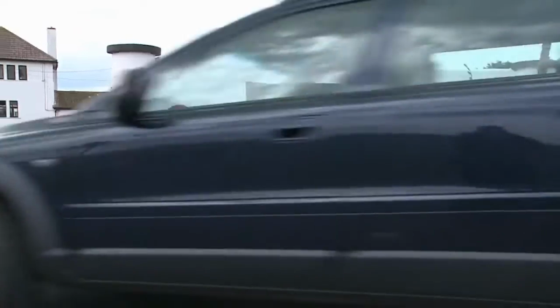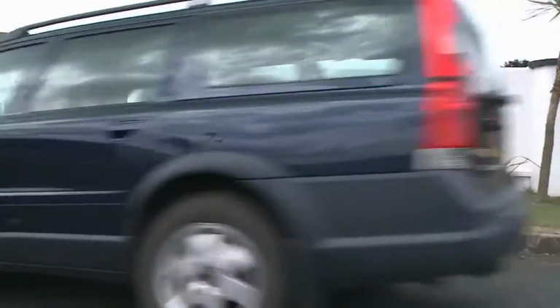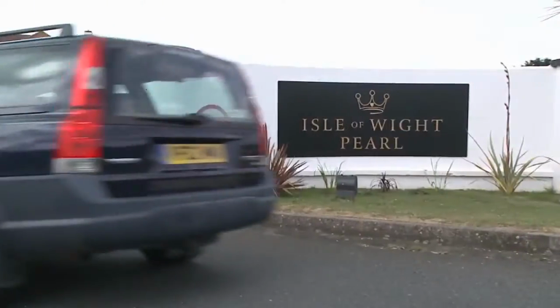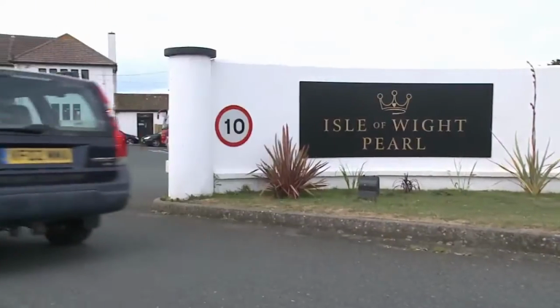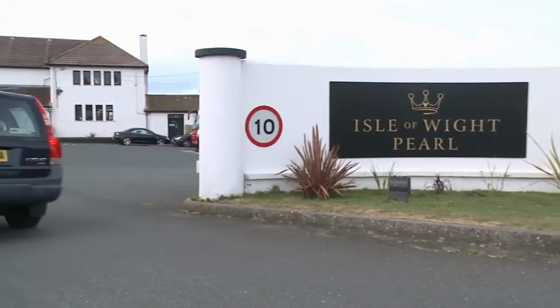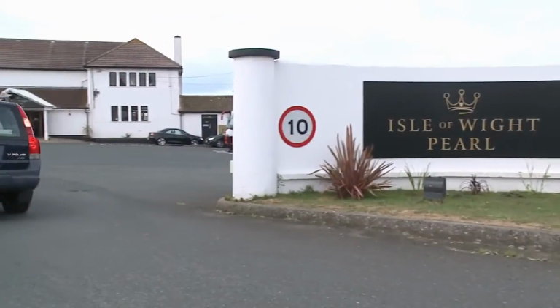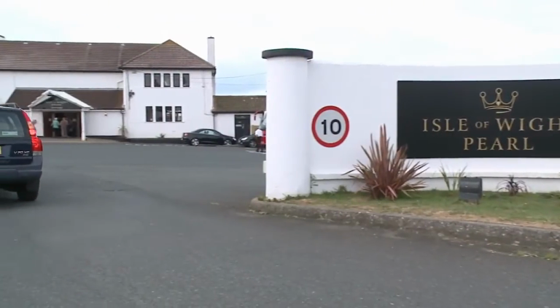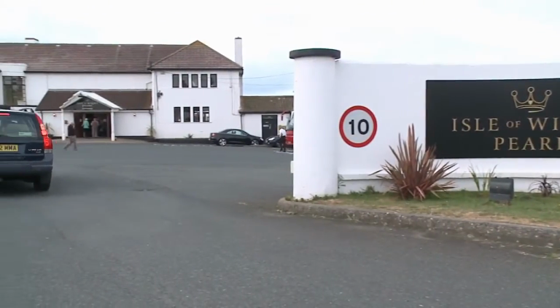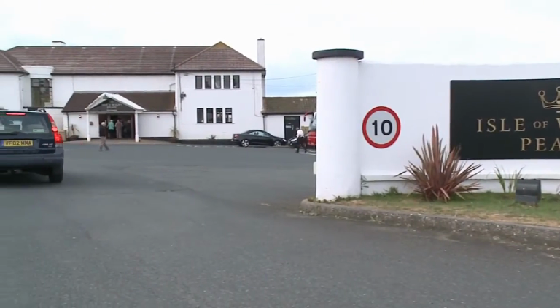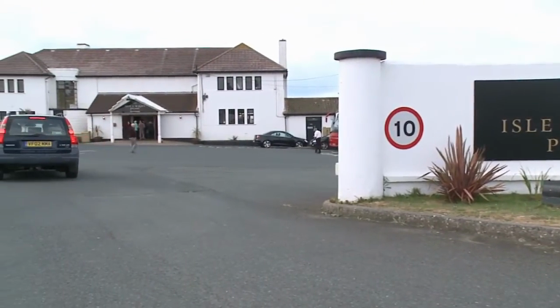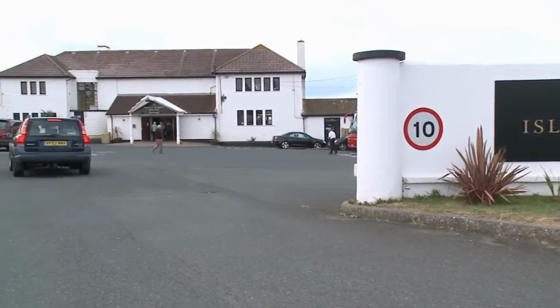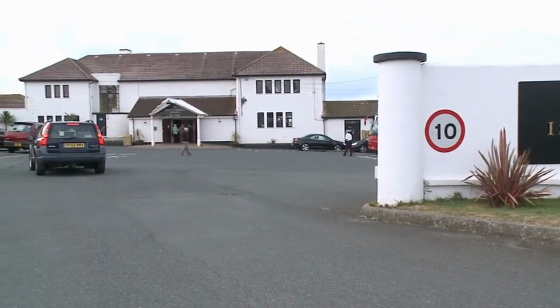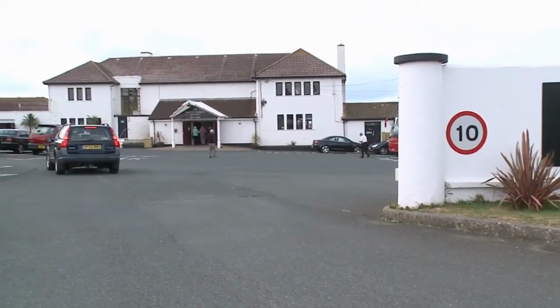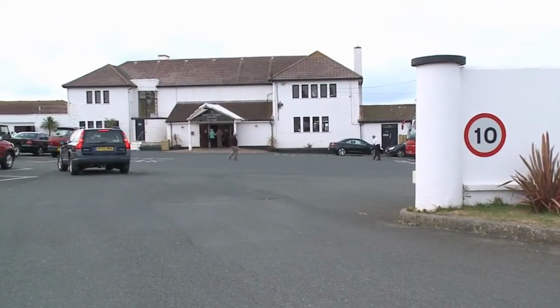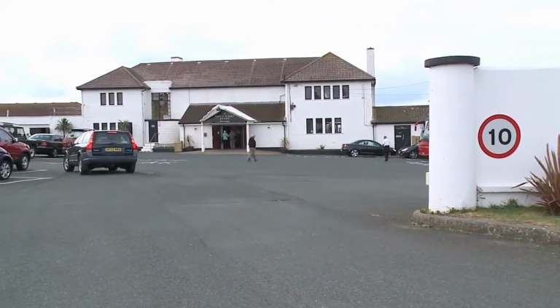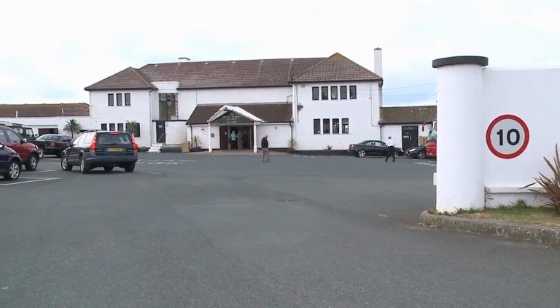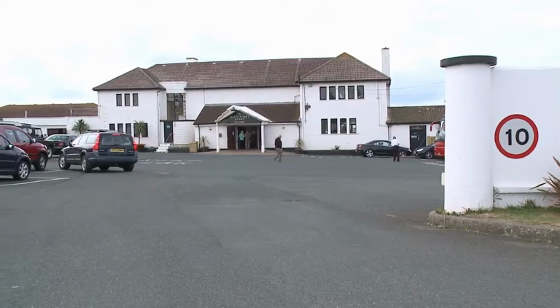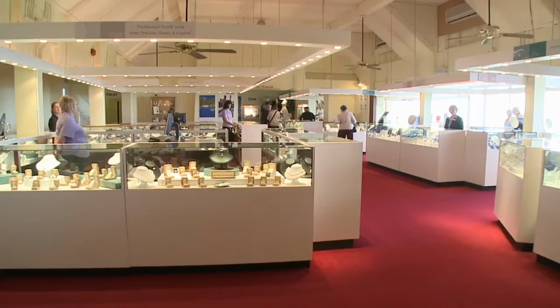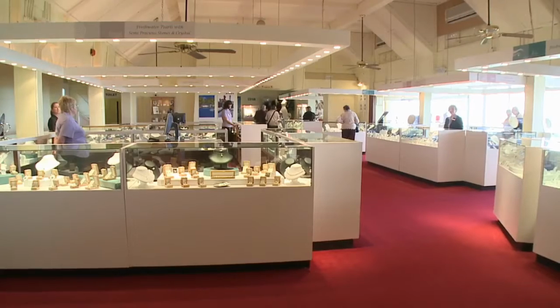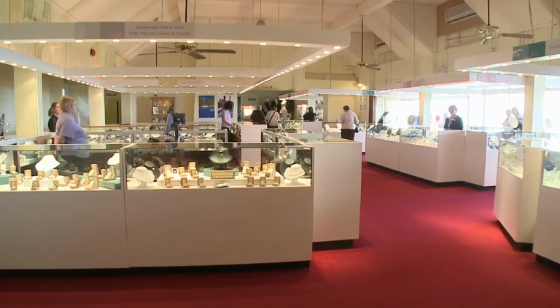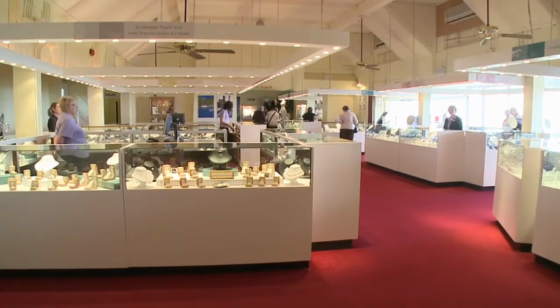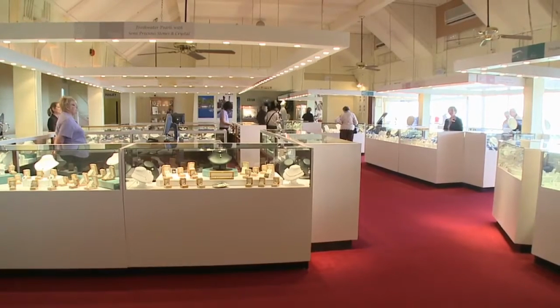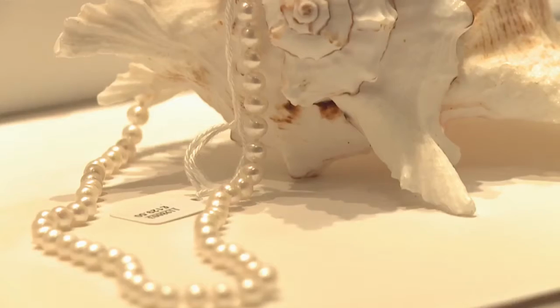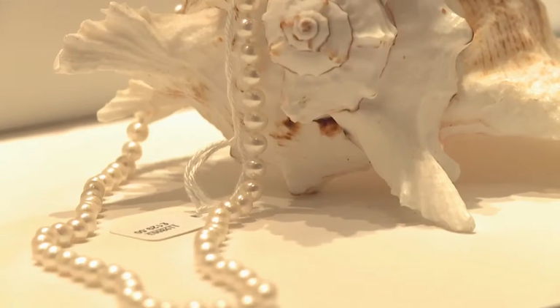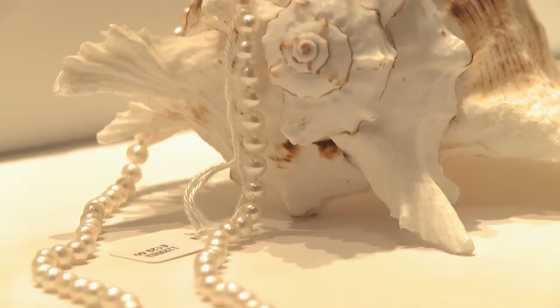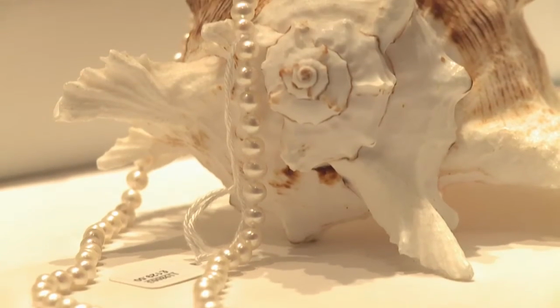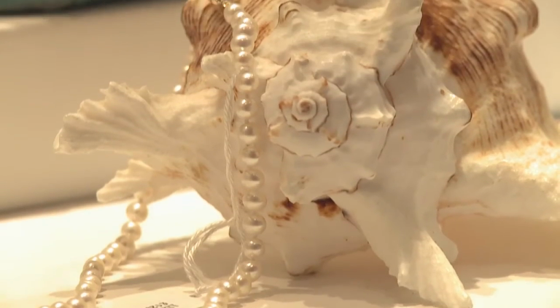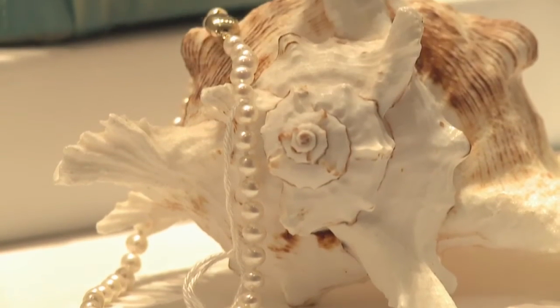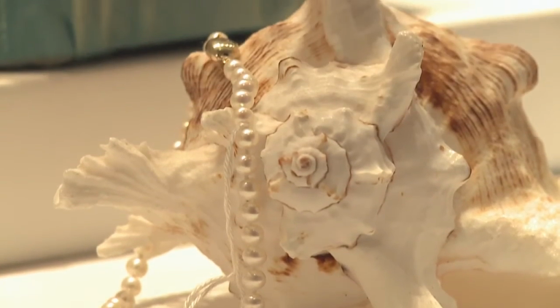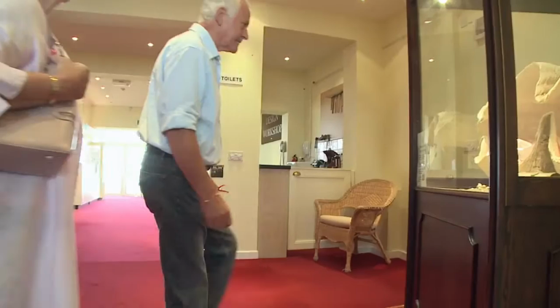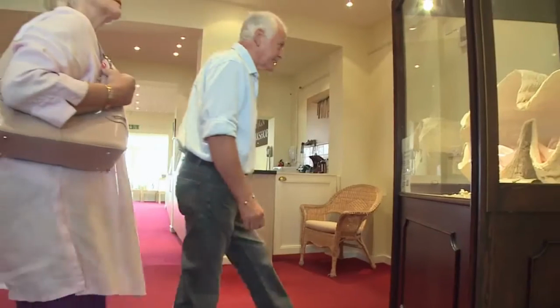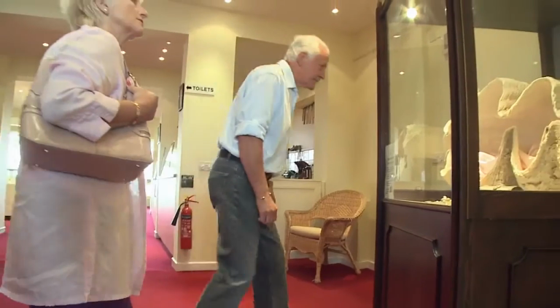The Isle of Wight Pearl is the perfect place to spend a great day out on the Isle of Wight. This amazing island attraction houses the largest collection of pearl jewellery in the UK.